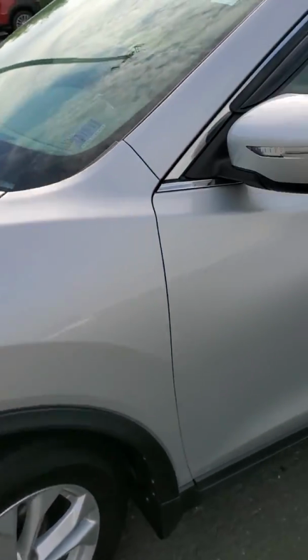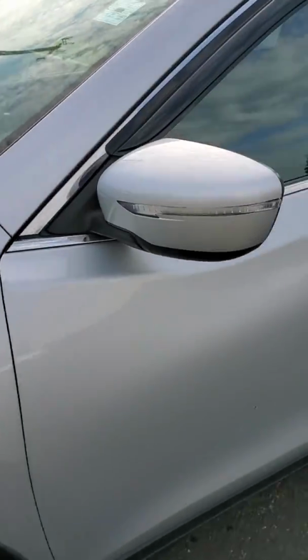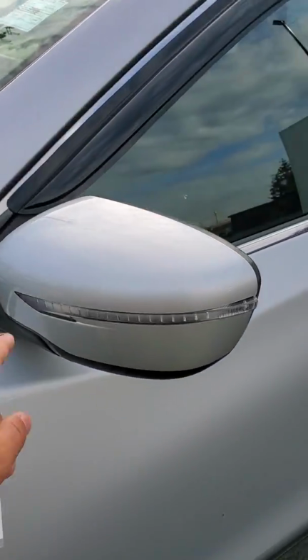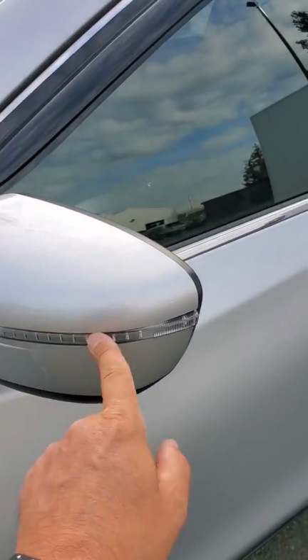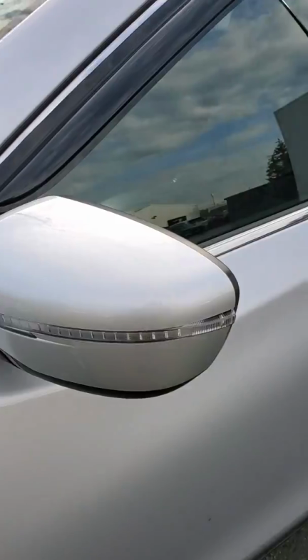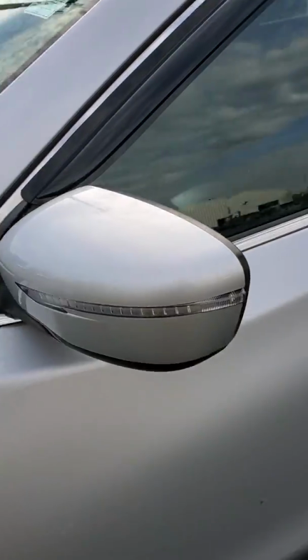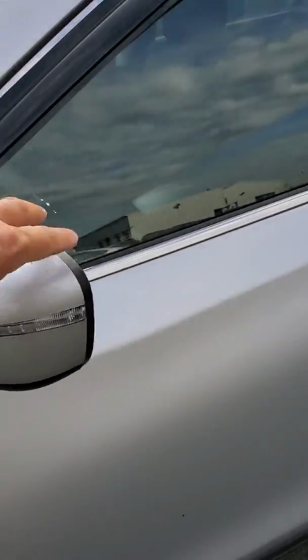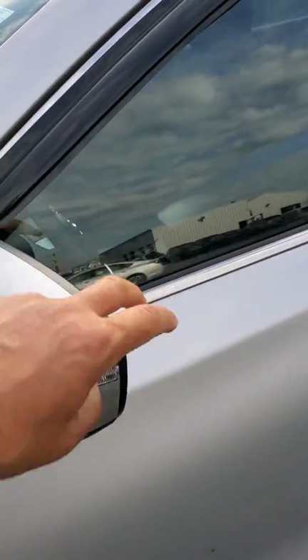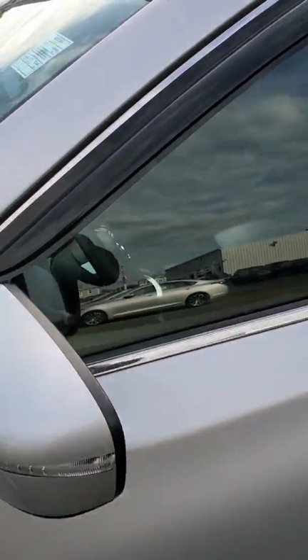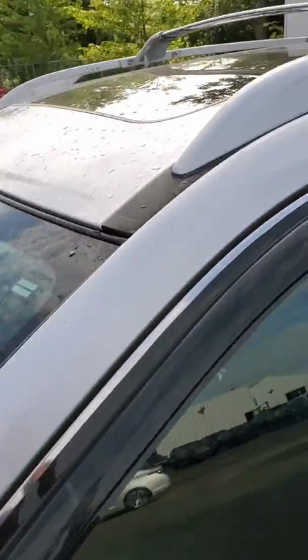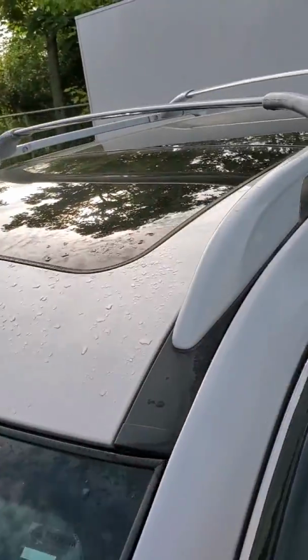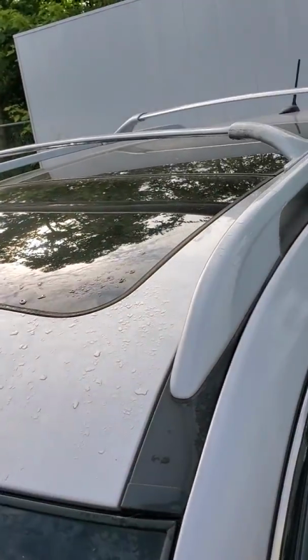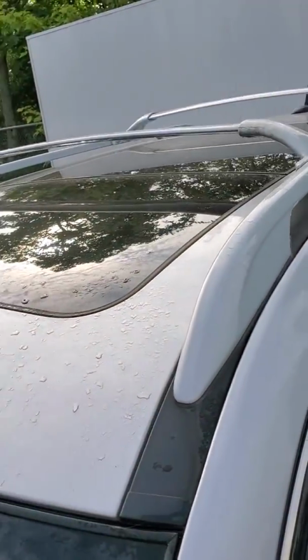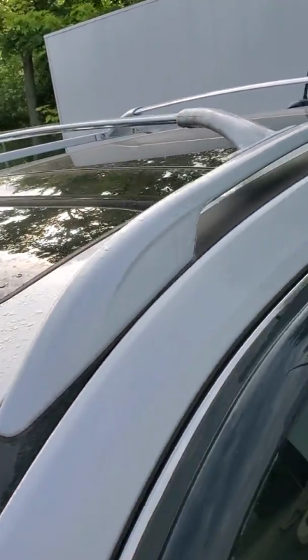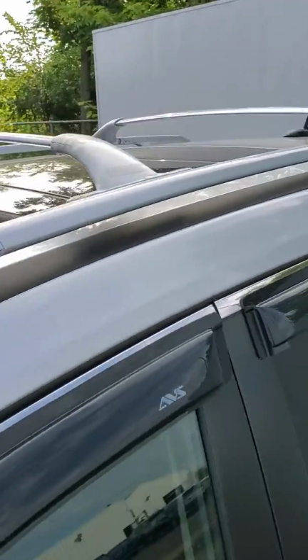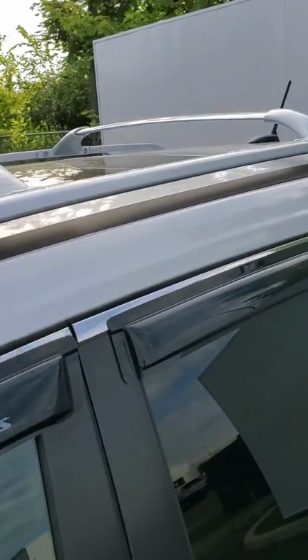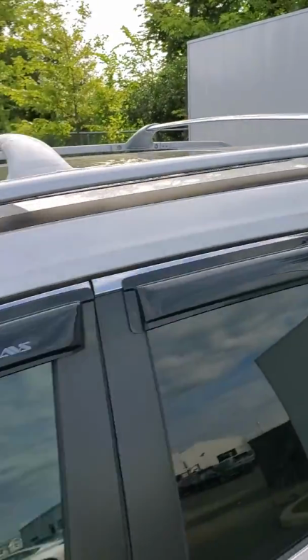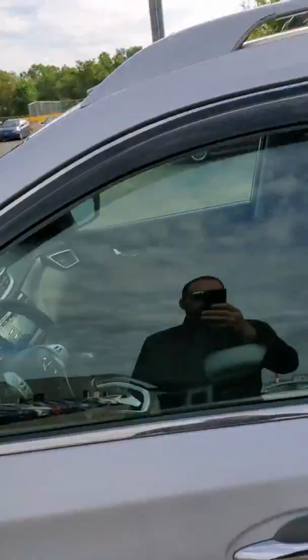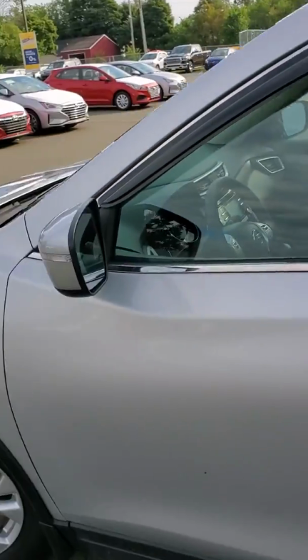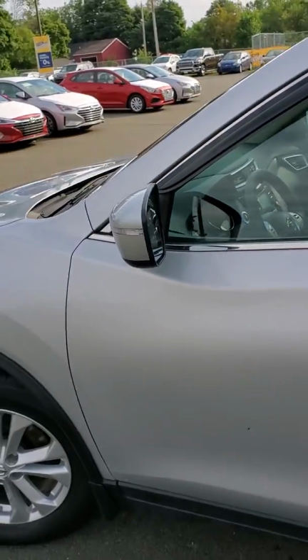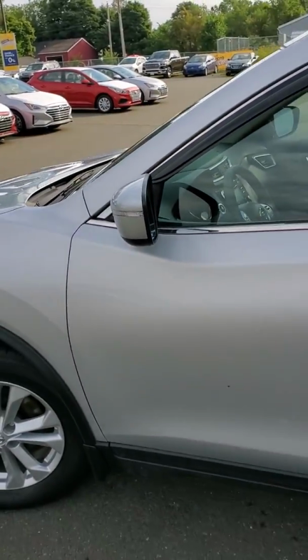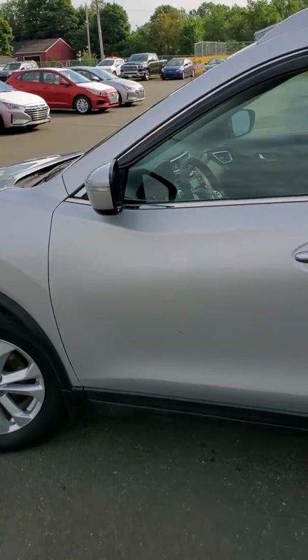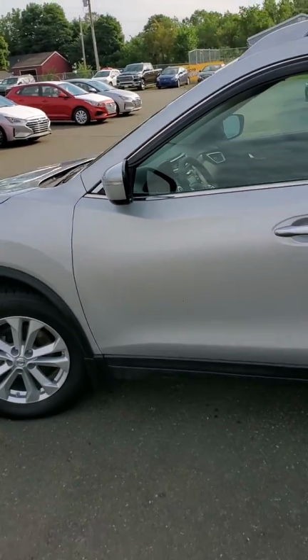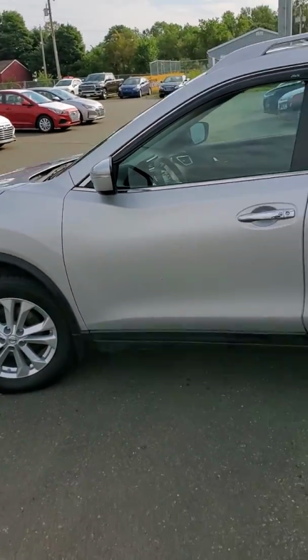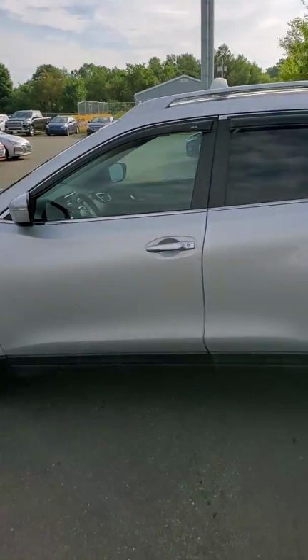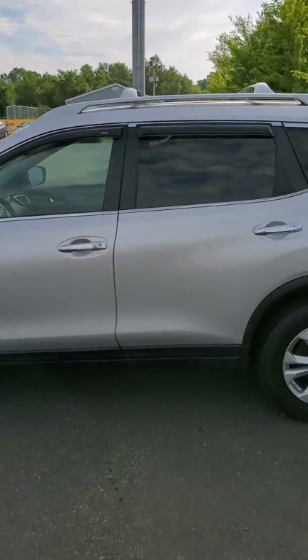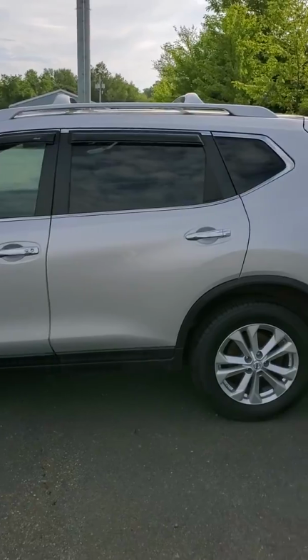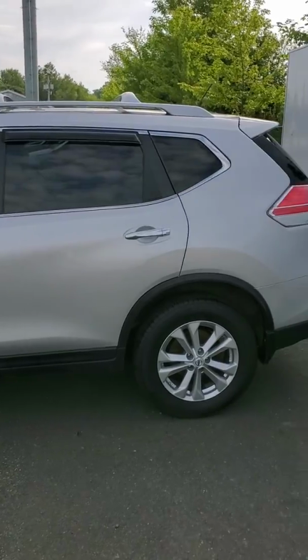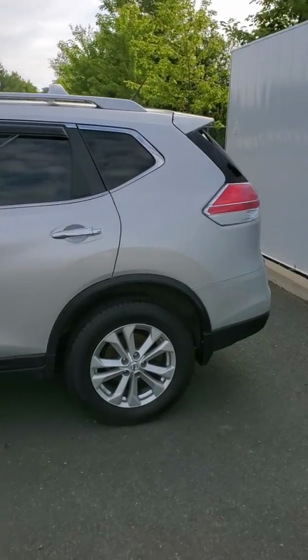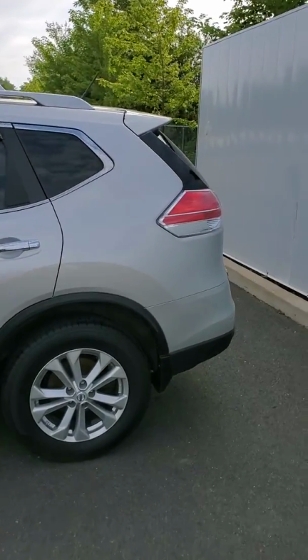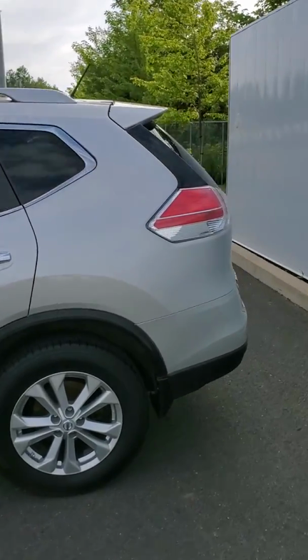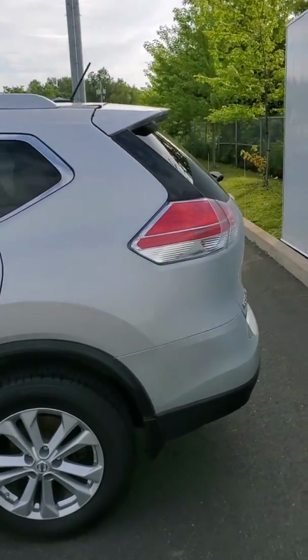It's got the blinkers in the mirrors, of course heated side mirrors, it's got that full panoramic roof, it does have the roof racks on it. Let's take a side view here. Really nice looking rig, we'll do the walk around.